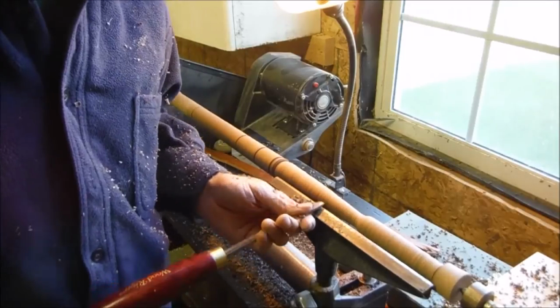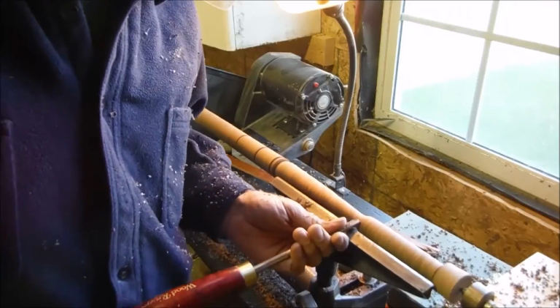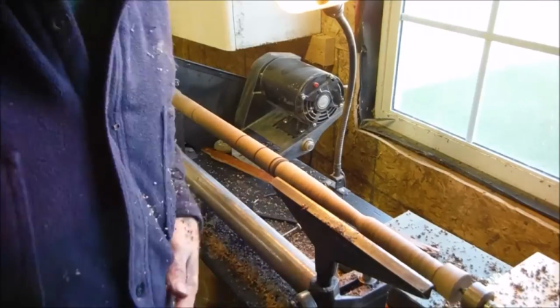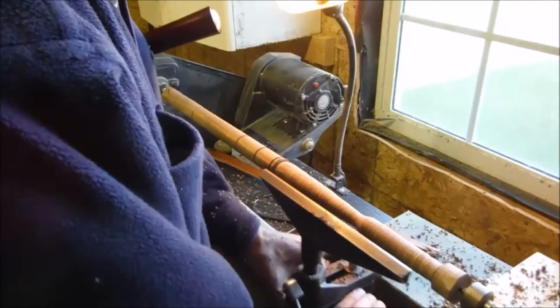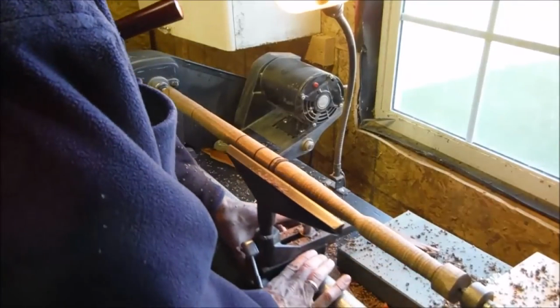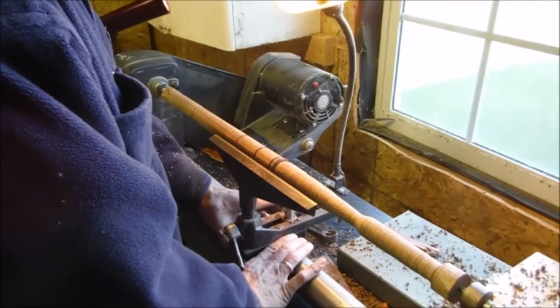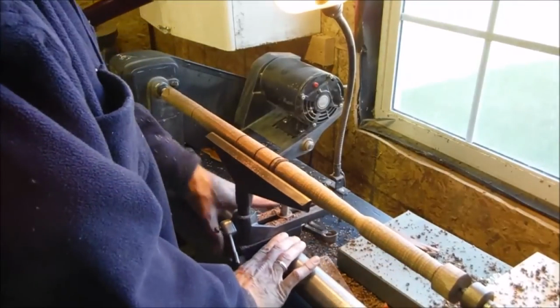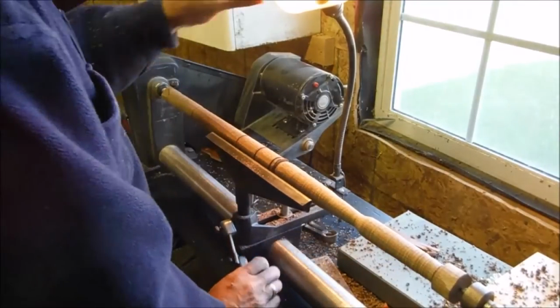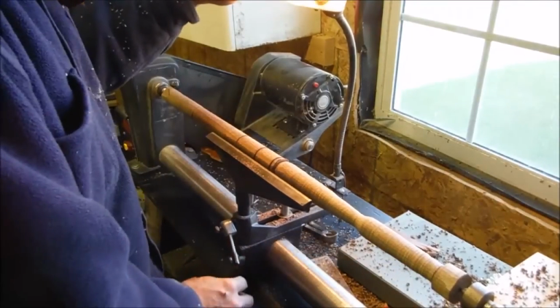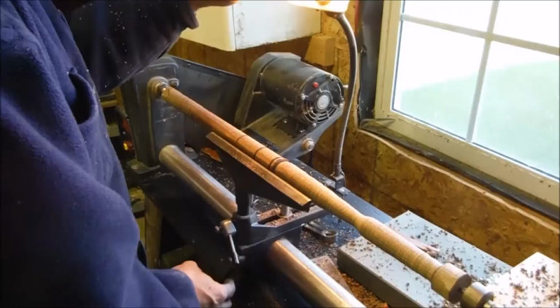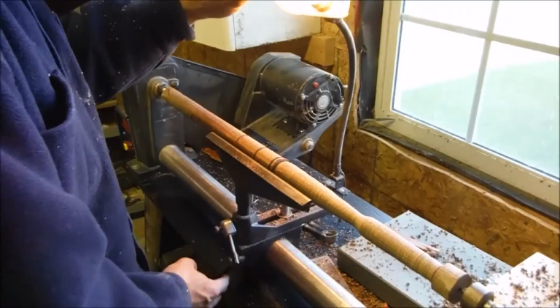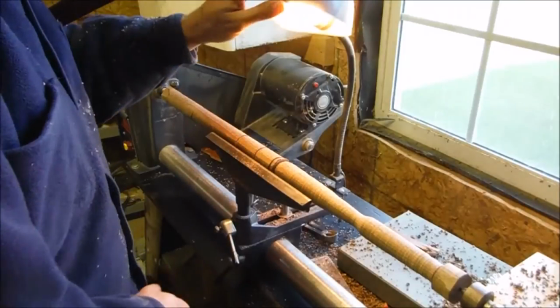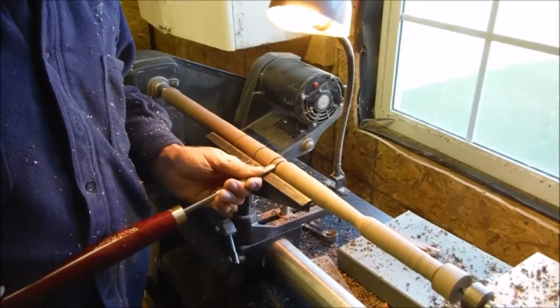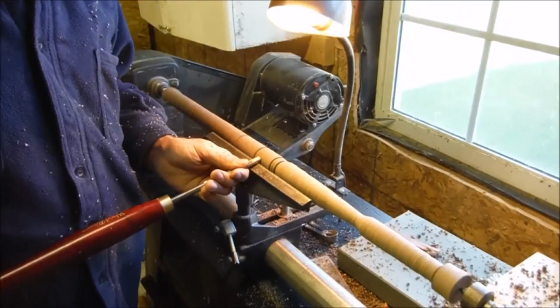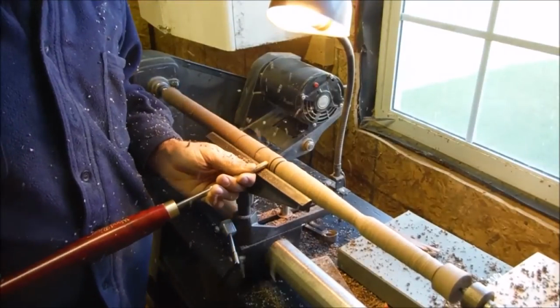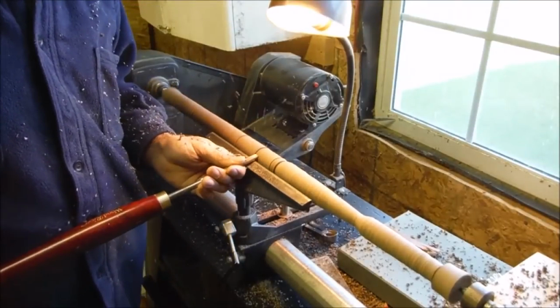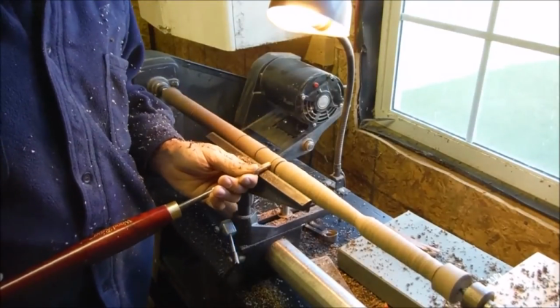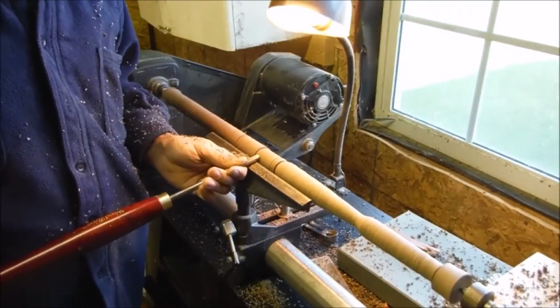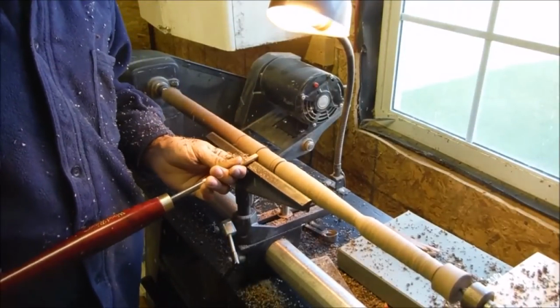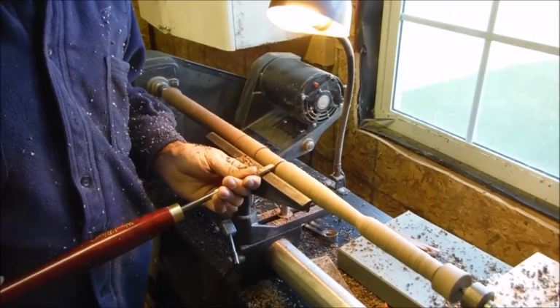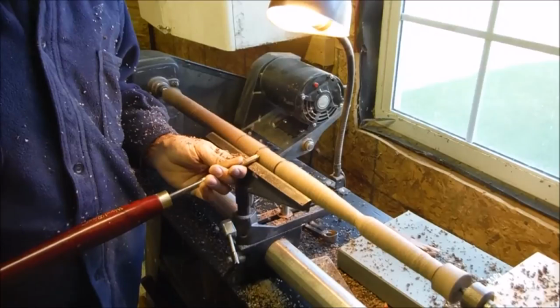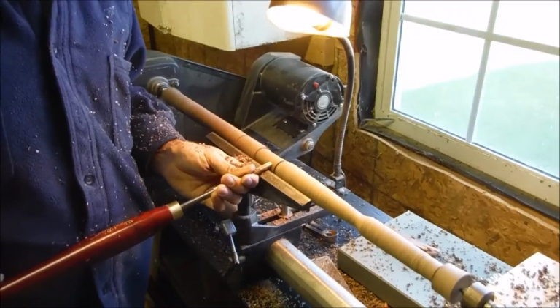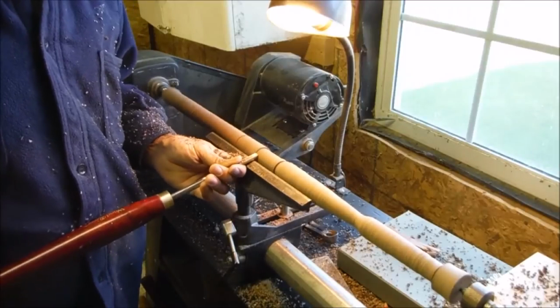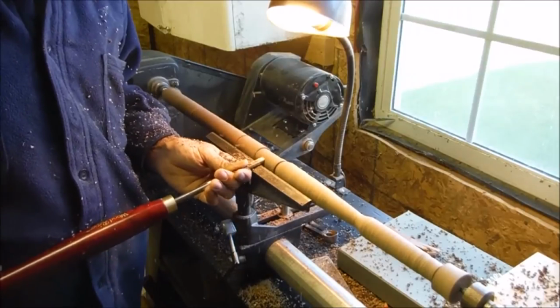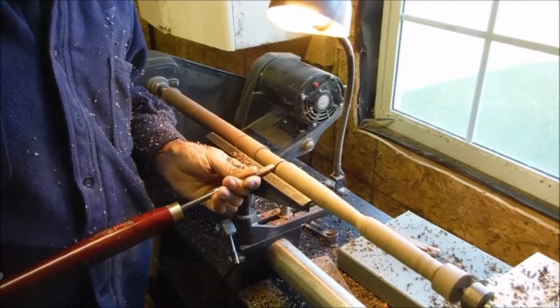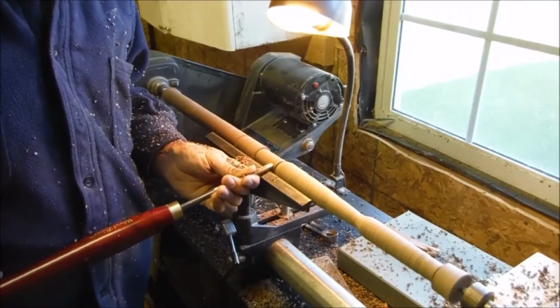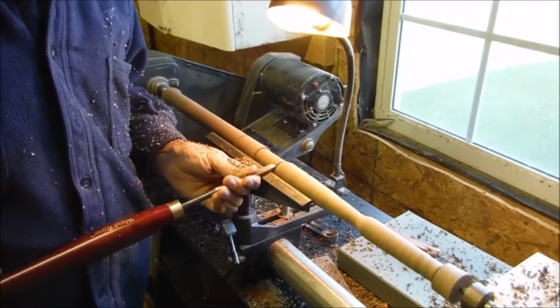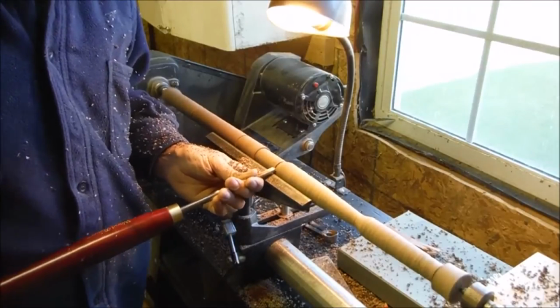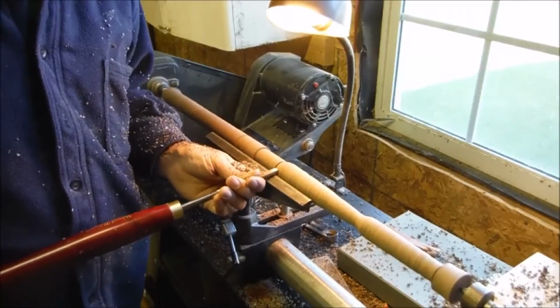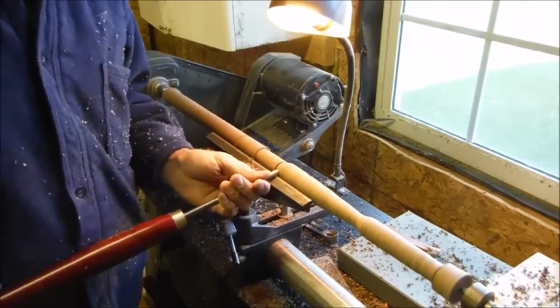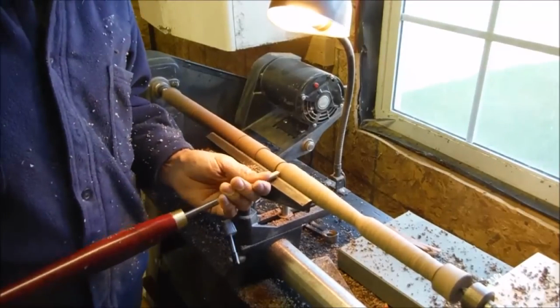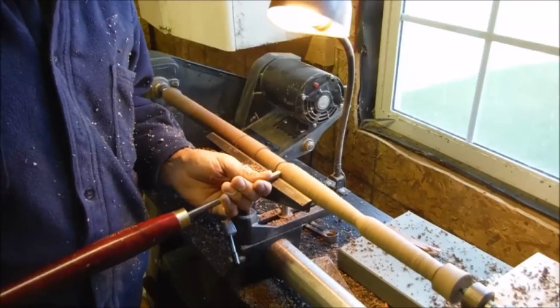I just put a sharp edge on it before I started this part. It's really good to sharpen your tools every time you do a new piece — at least touch them up.